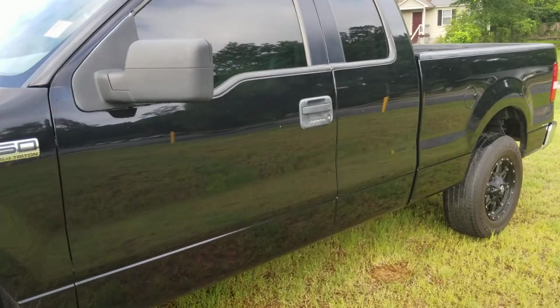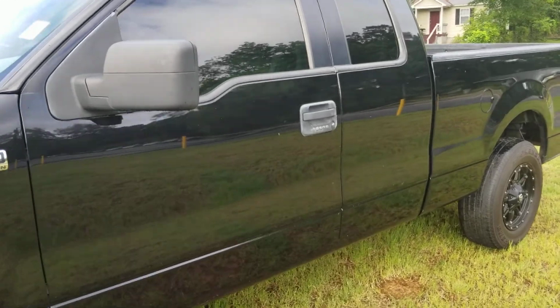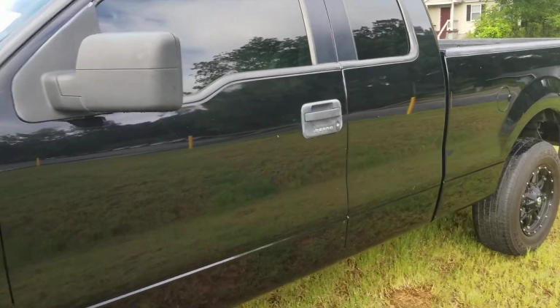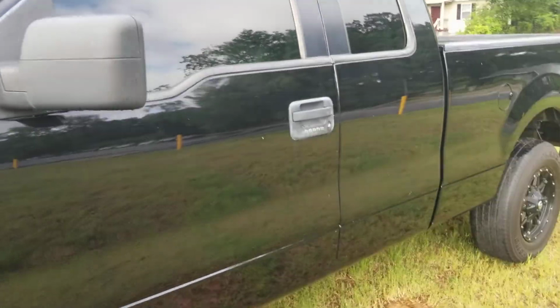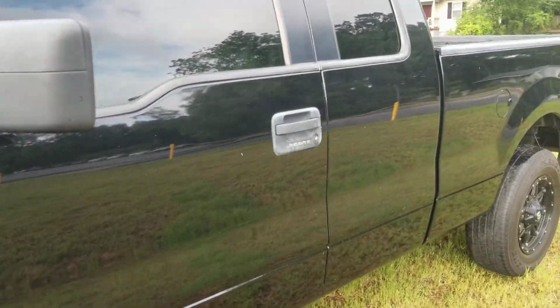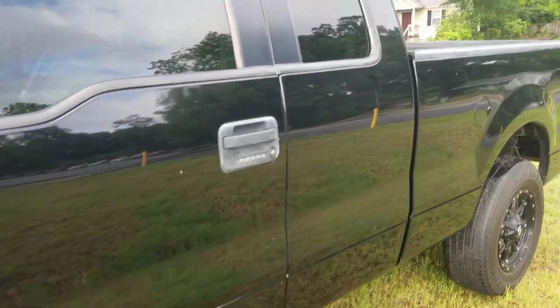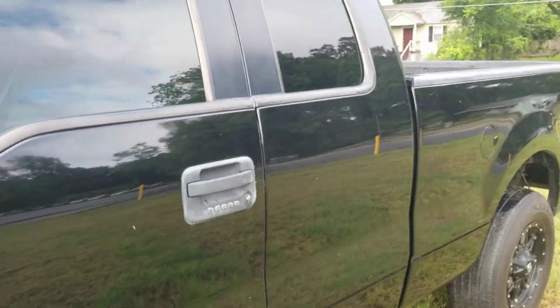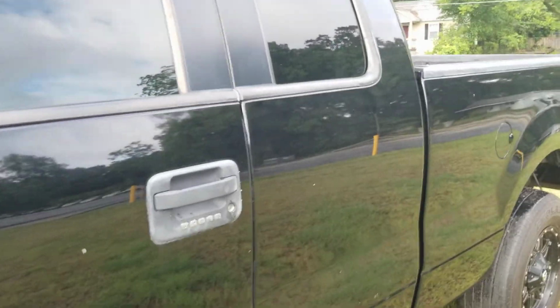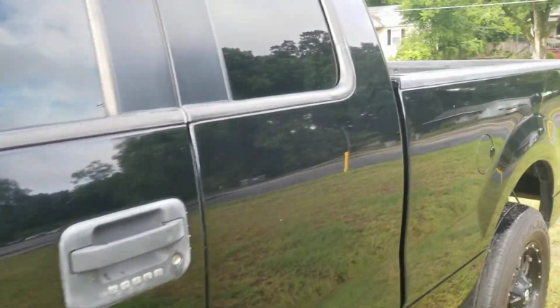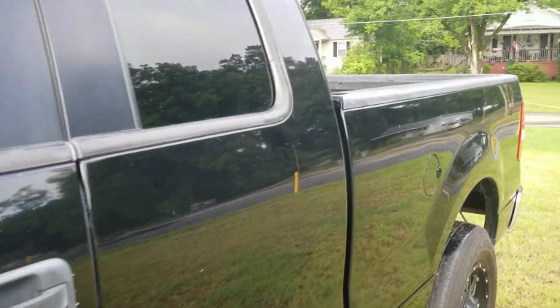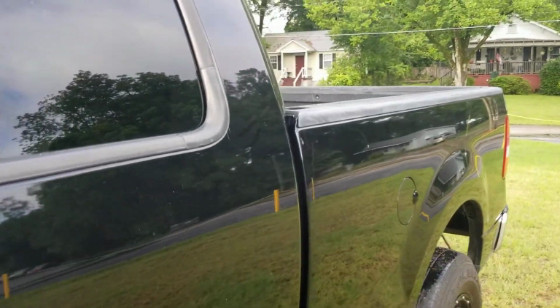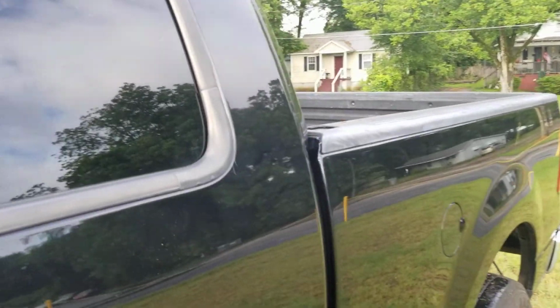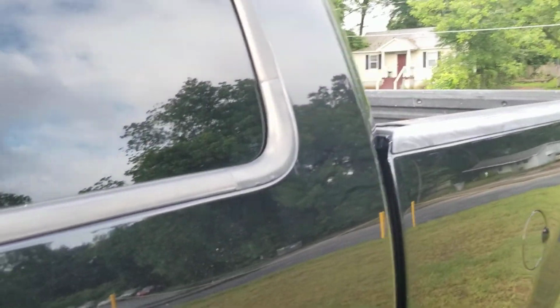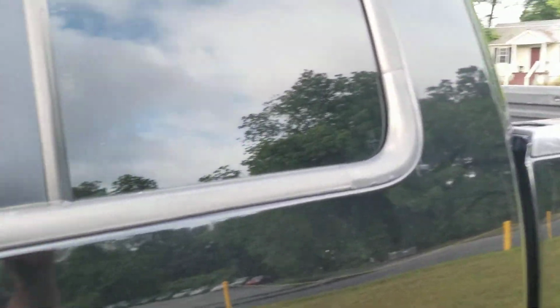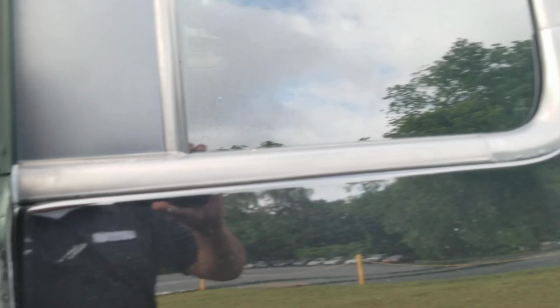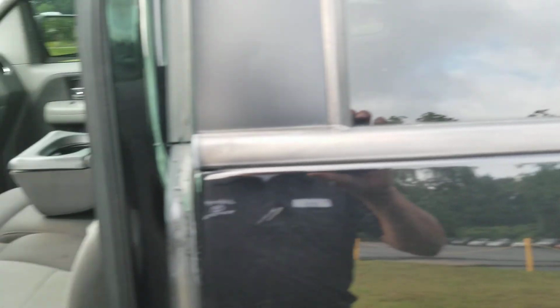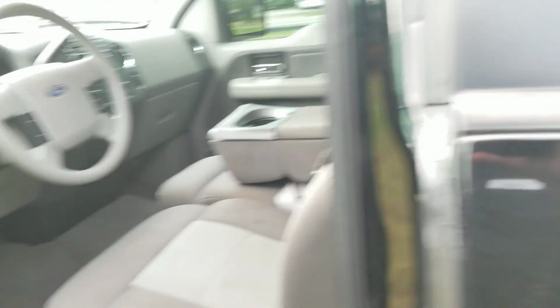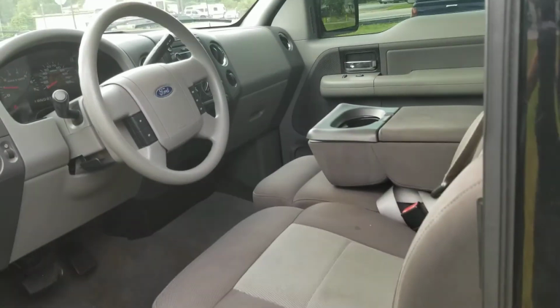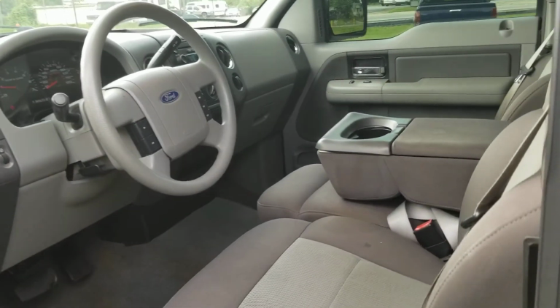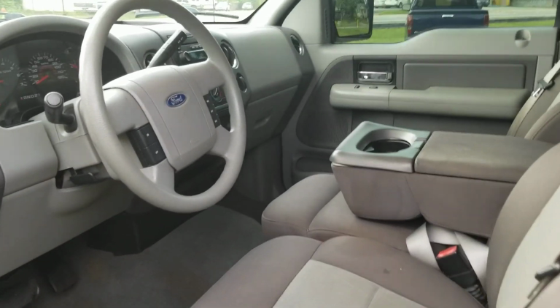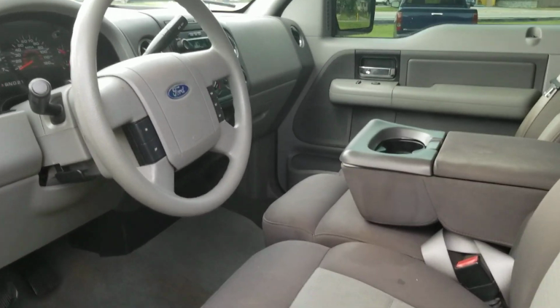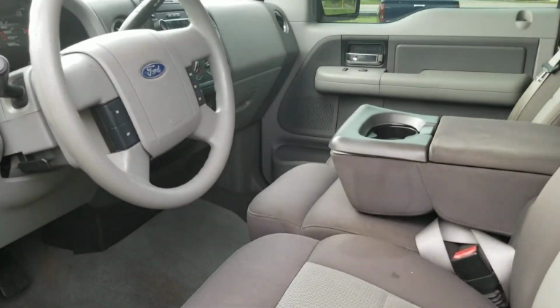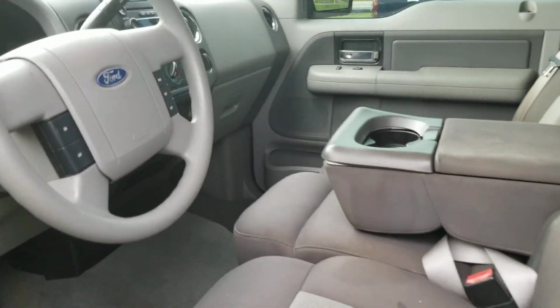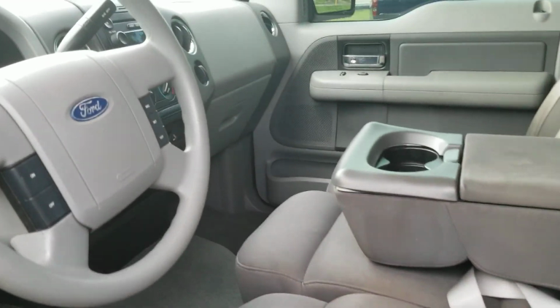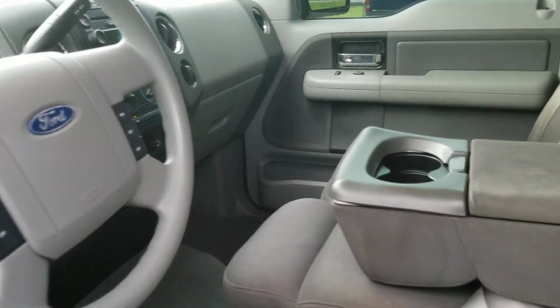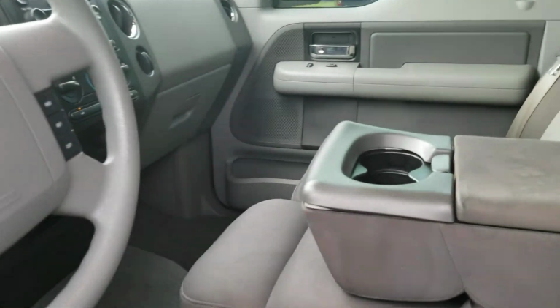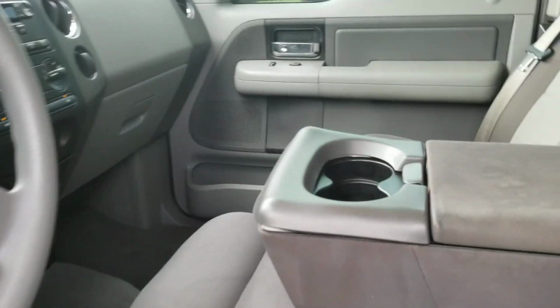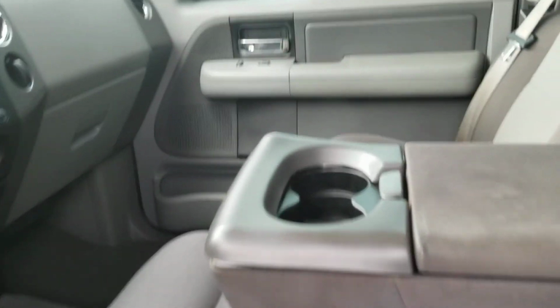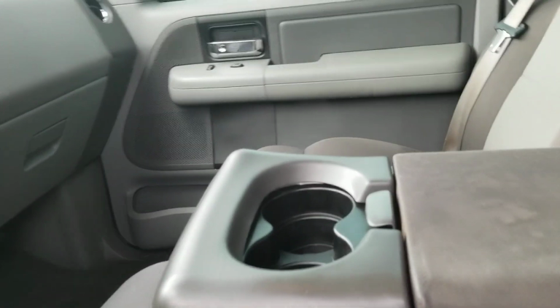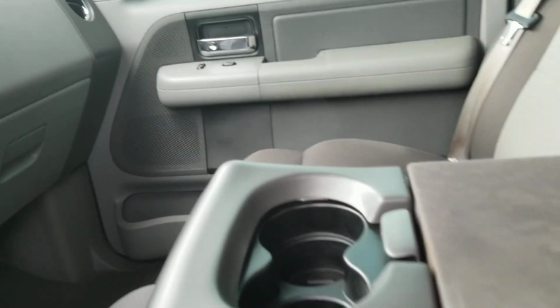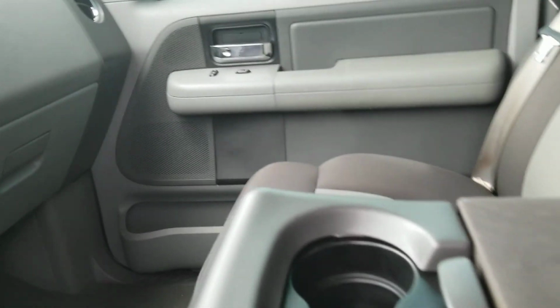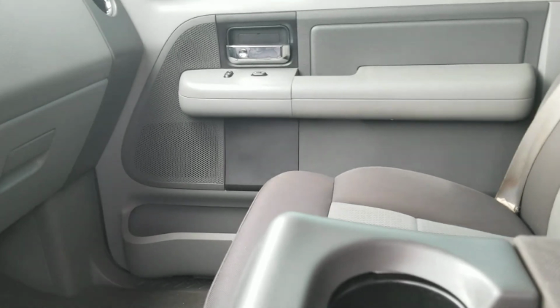5.4 Triton V8, it's got the tinted windows, got a spray-in bed liner, very nice on the inside. Air blows nice and cold — got it running right now.